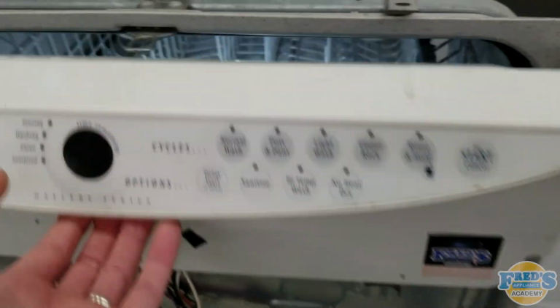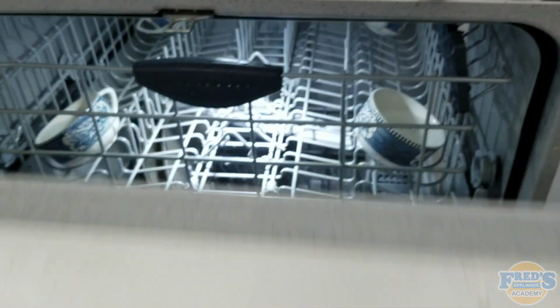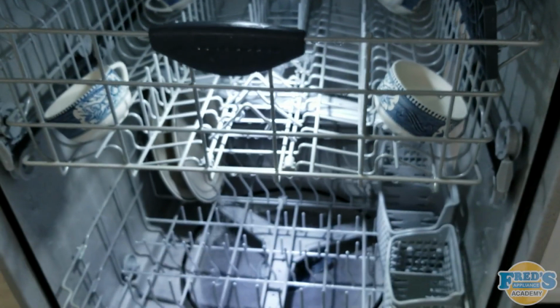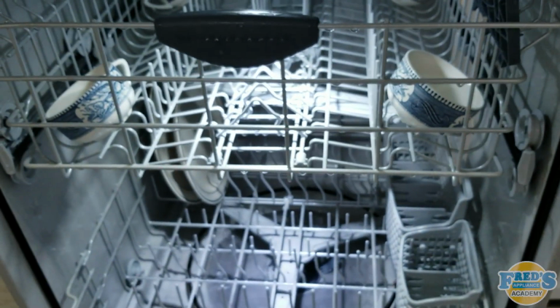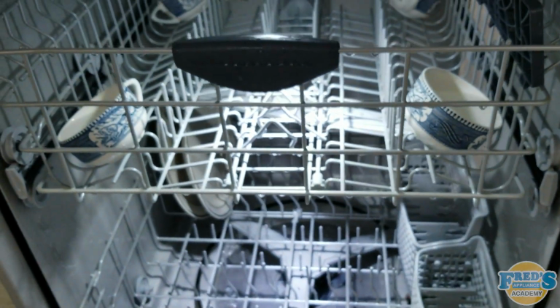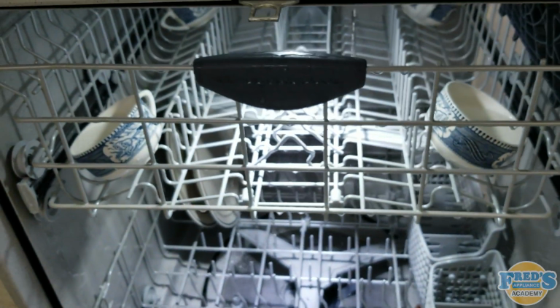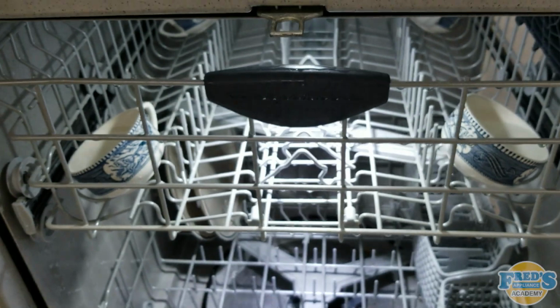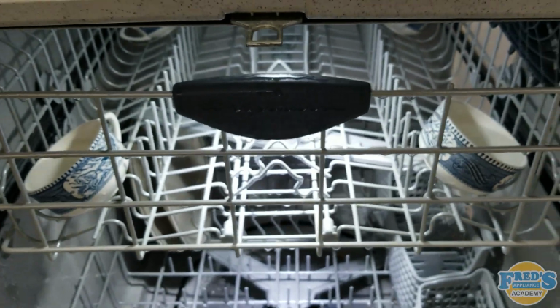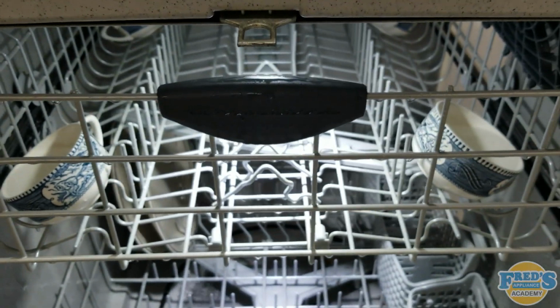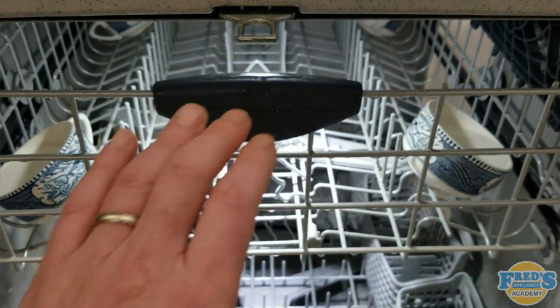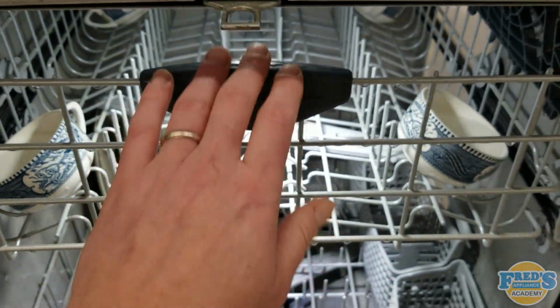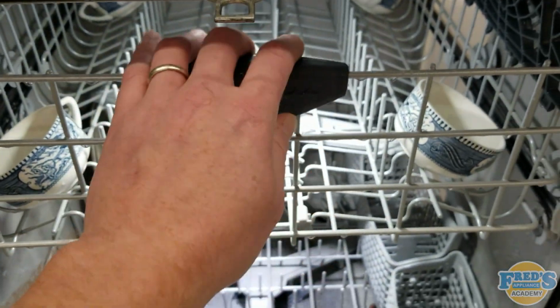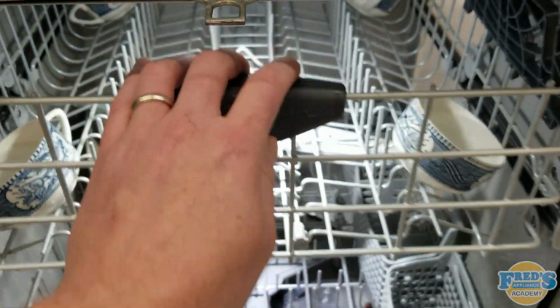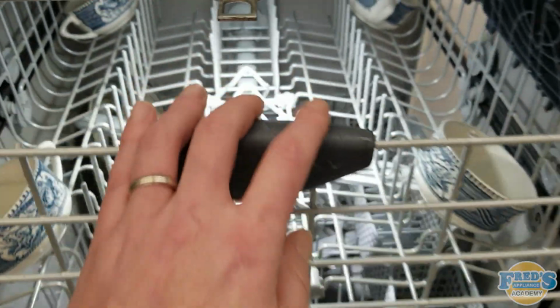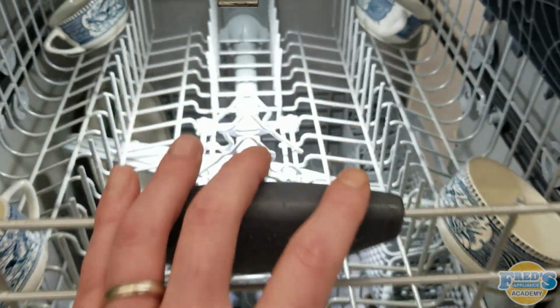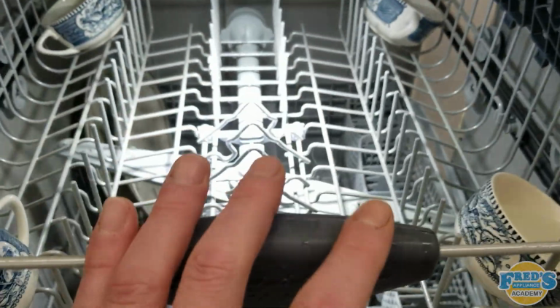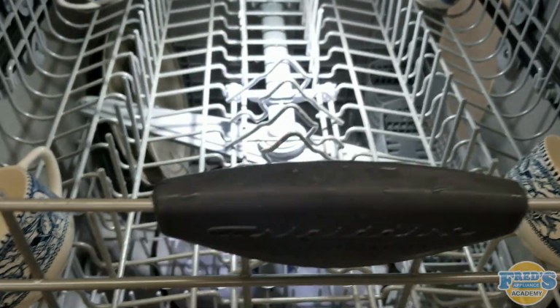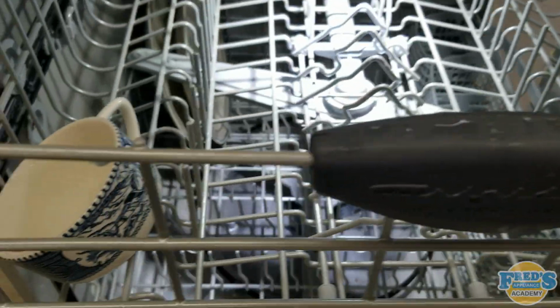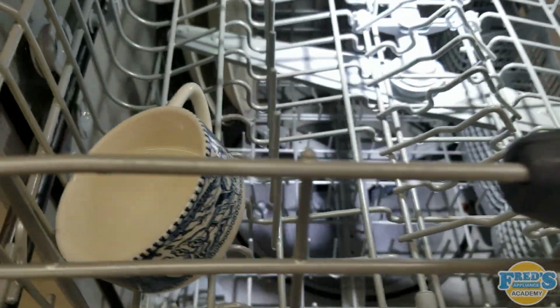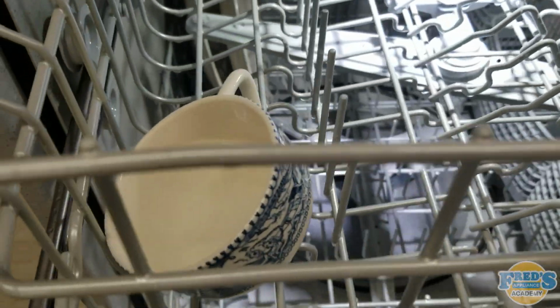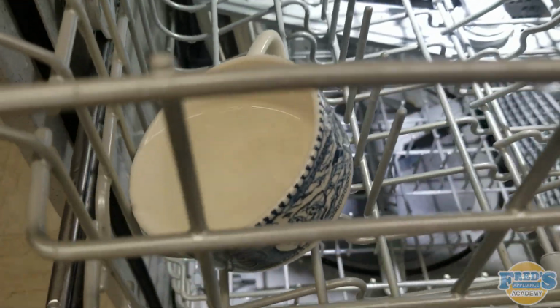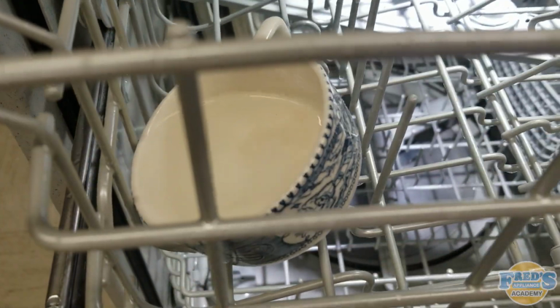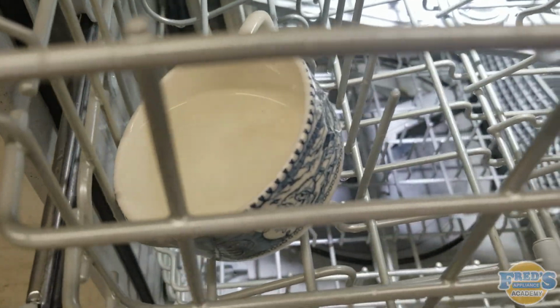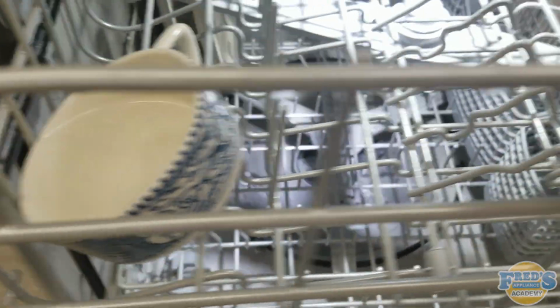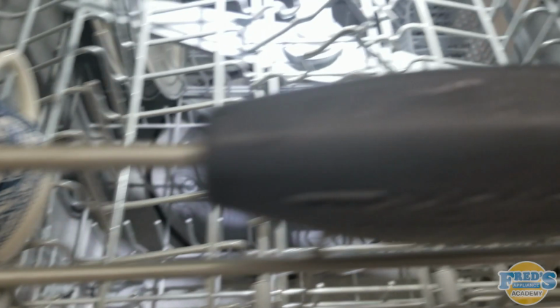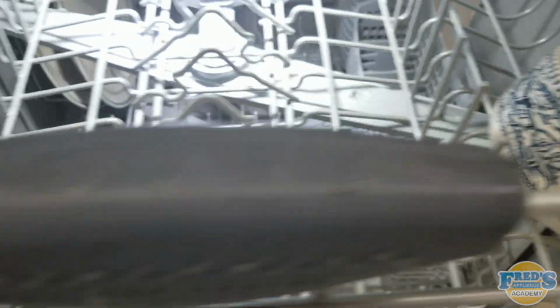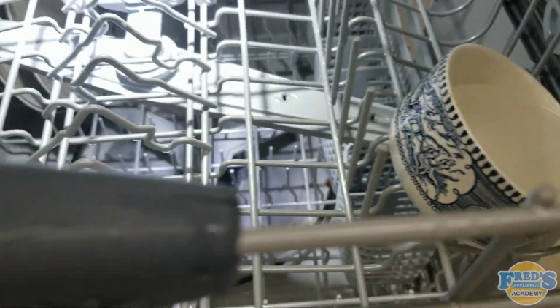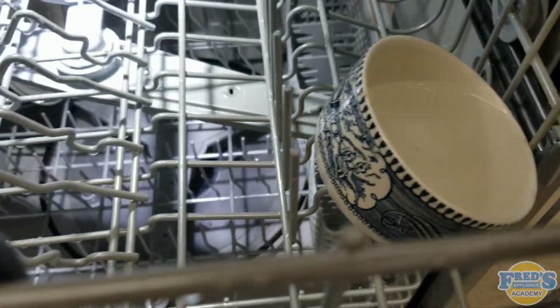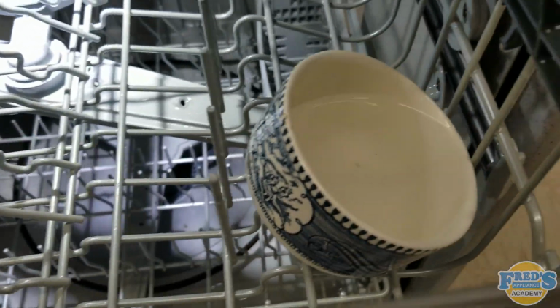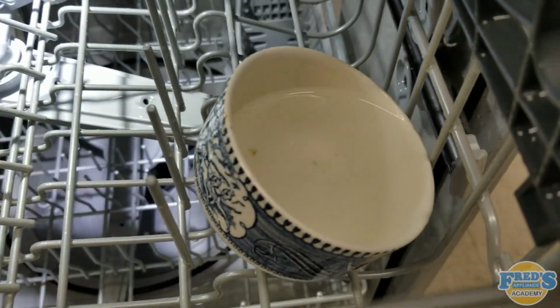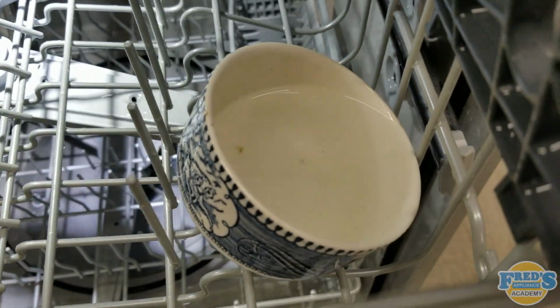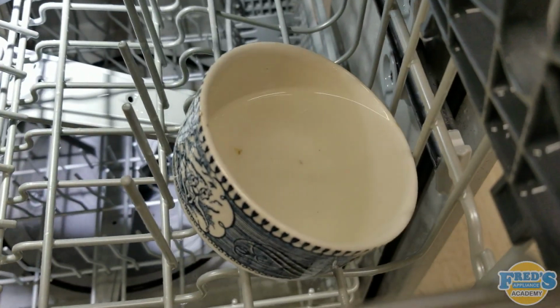After three or four minutes have gone by, open the door, pull out the rack, and observe the cups. If they're full with water, that means the sprayers are in fact spraying and most likely rotating.